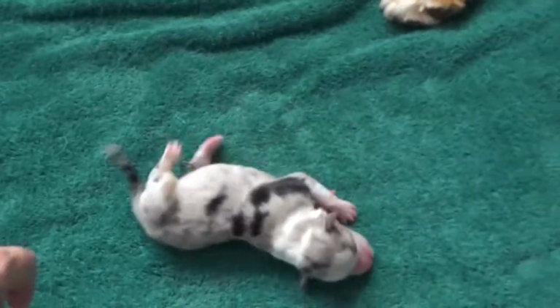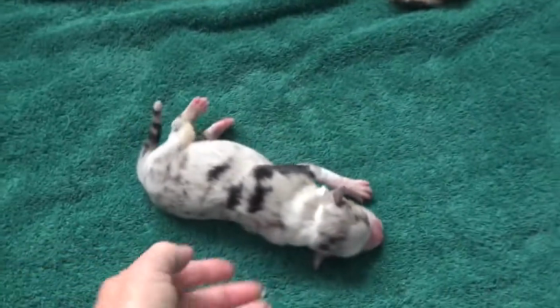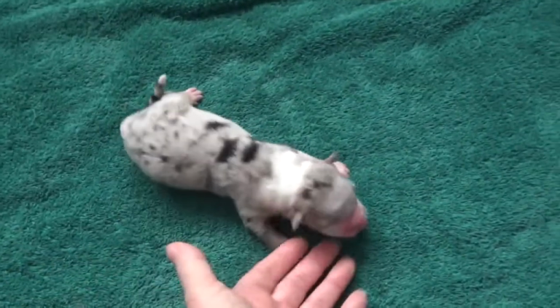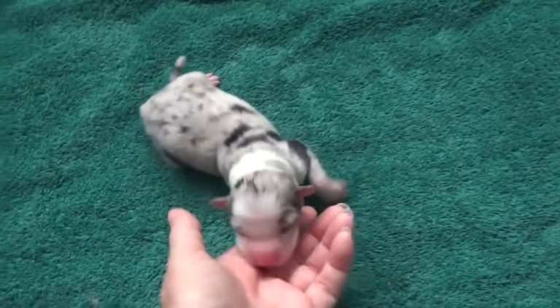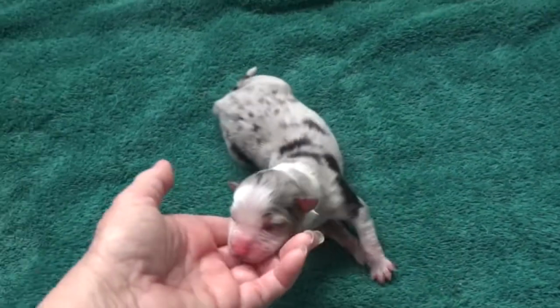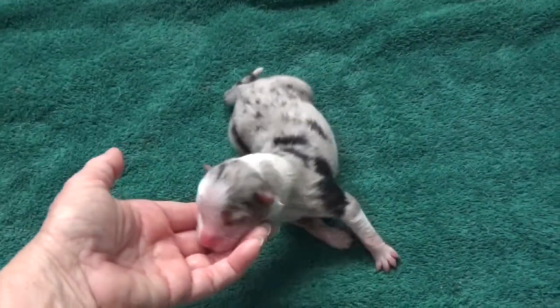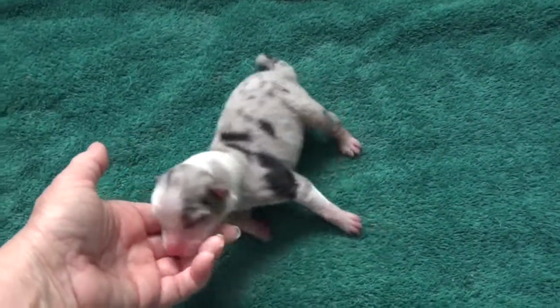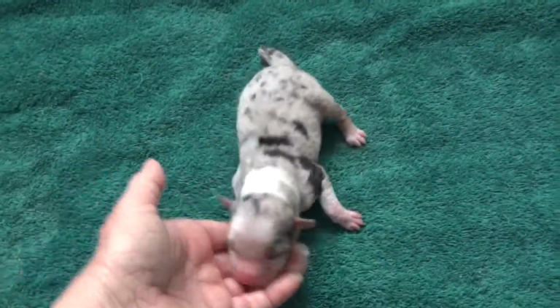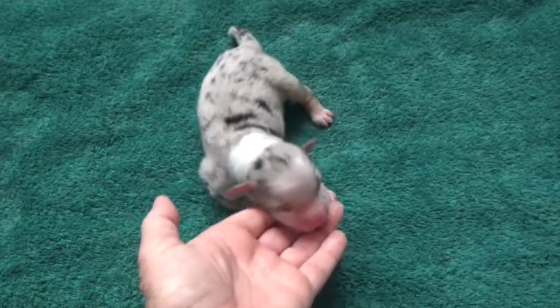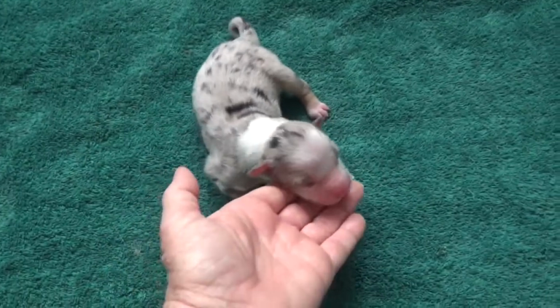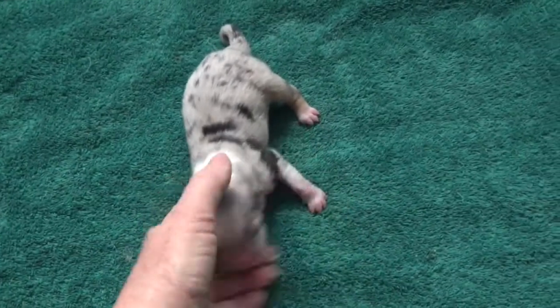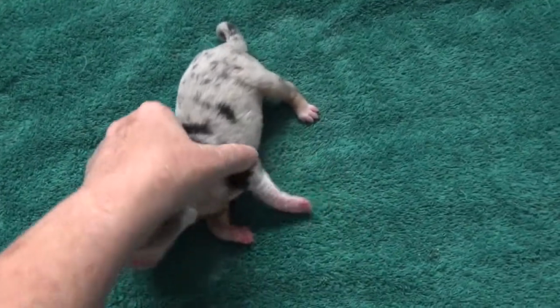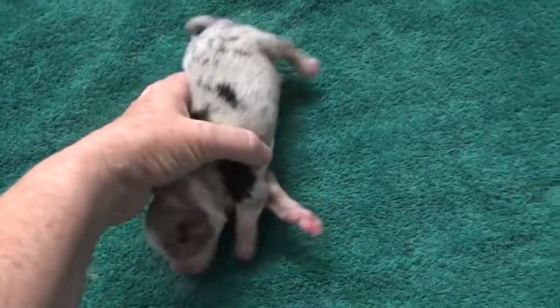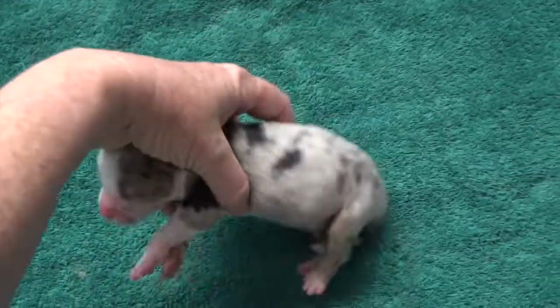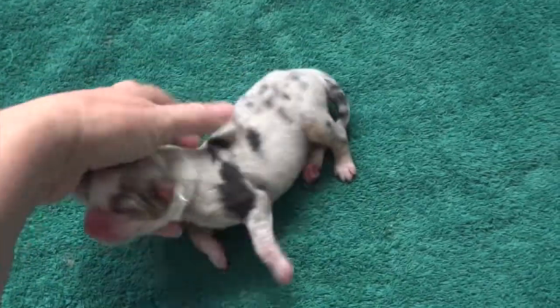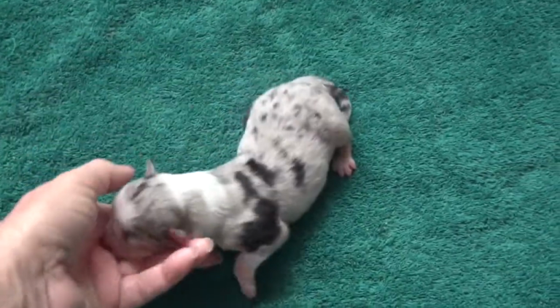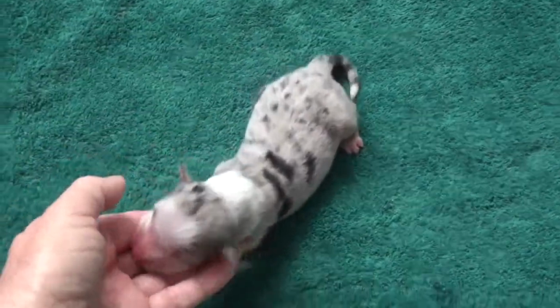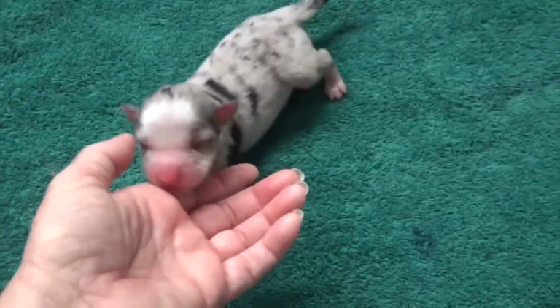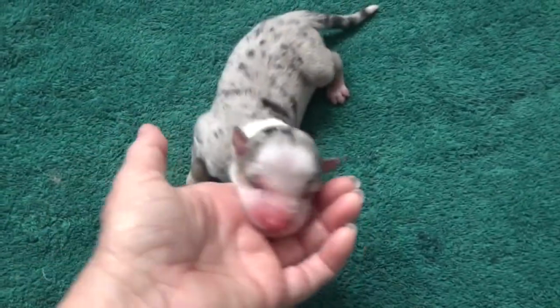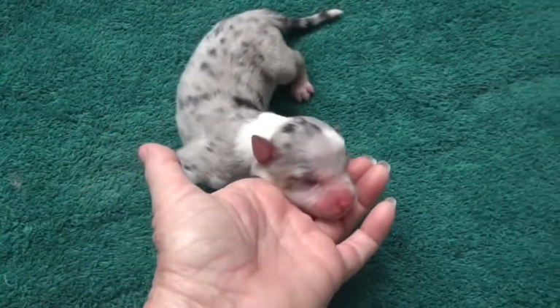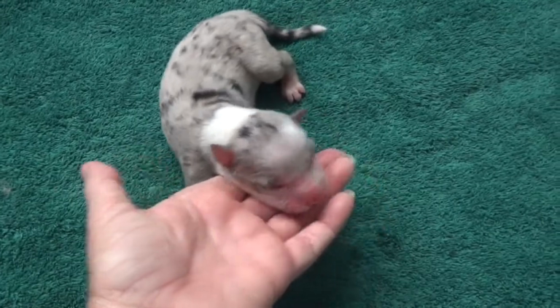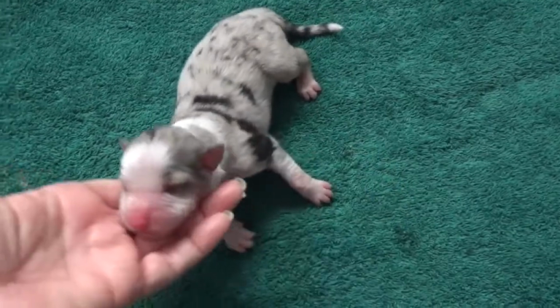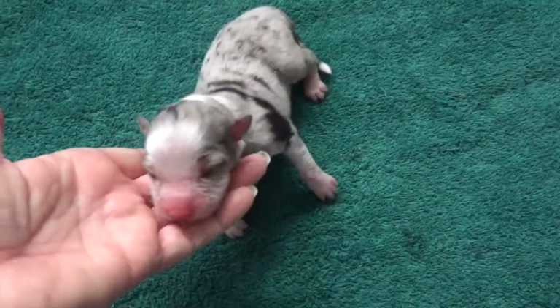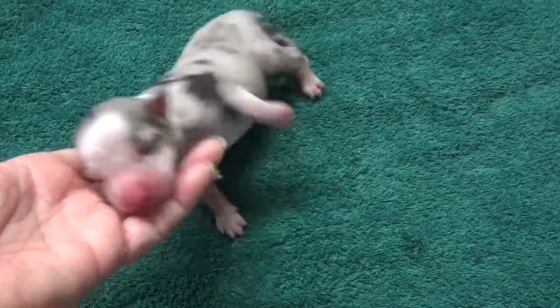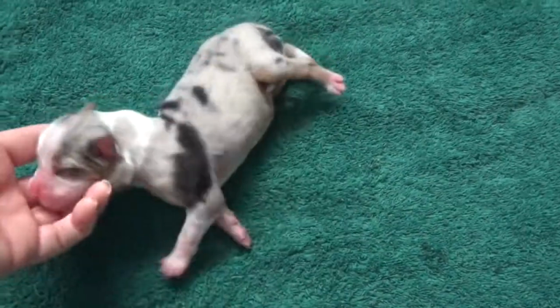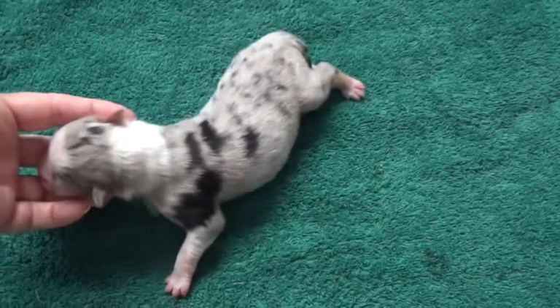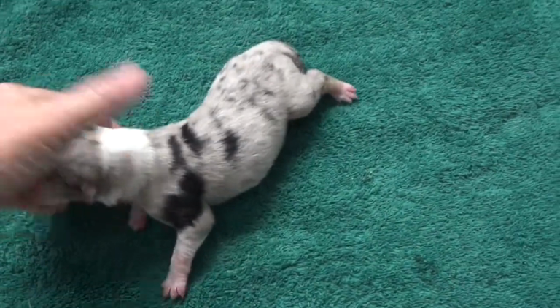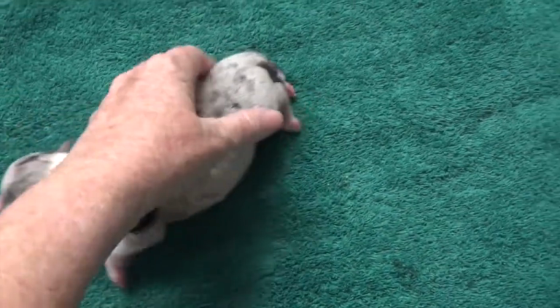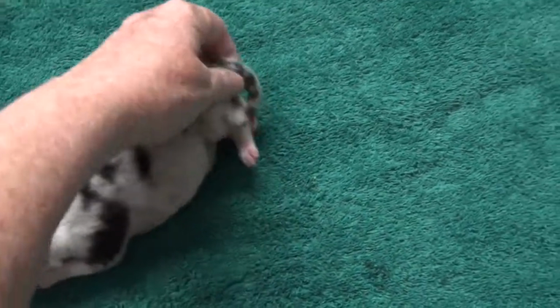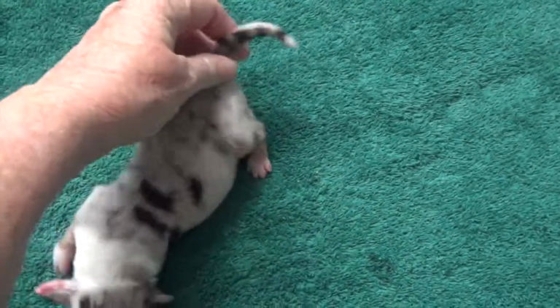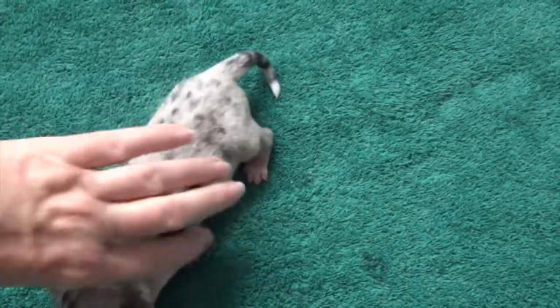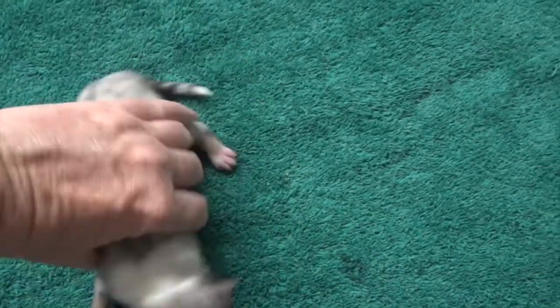Haze had one blue merle. This is Grace — she's a blue merle female and the only blue merle in the litter. Look at that adorable face. And that is Grace.